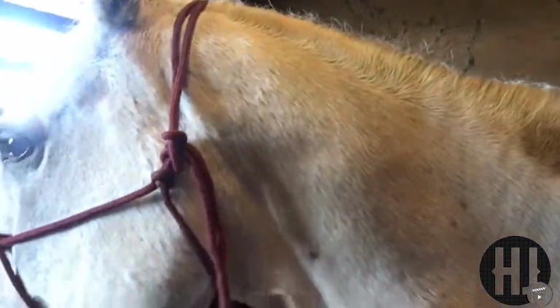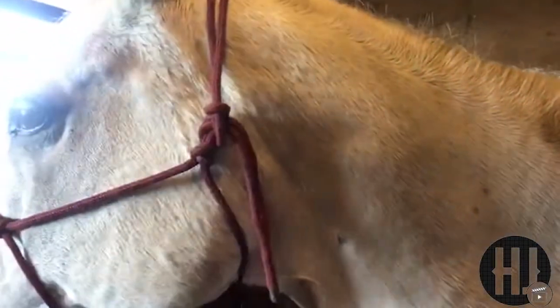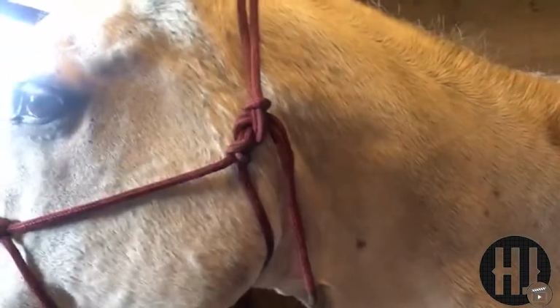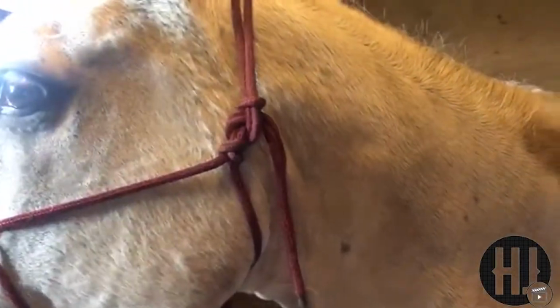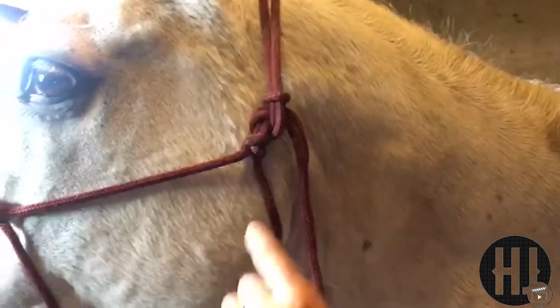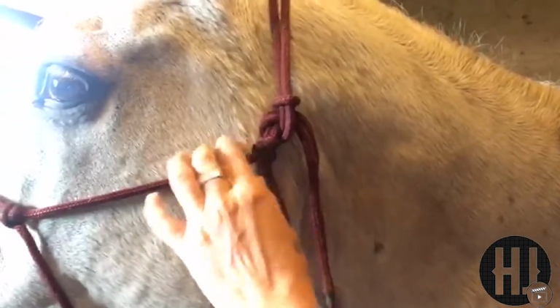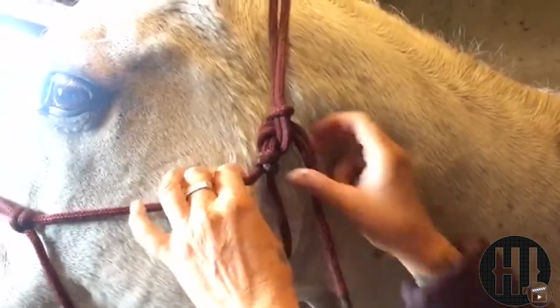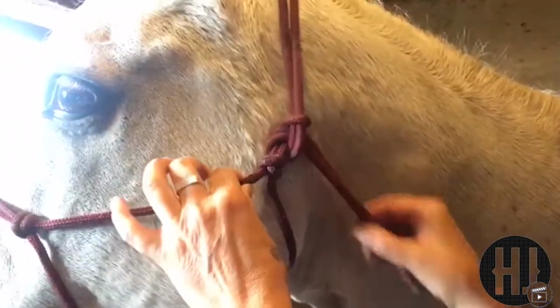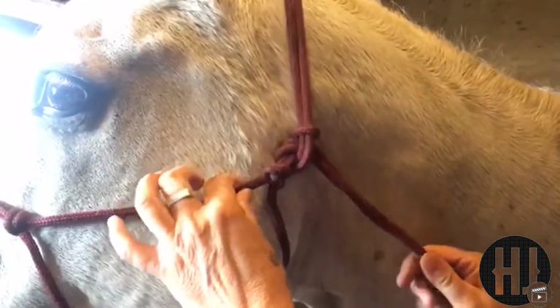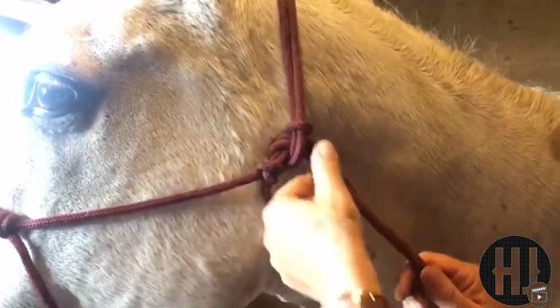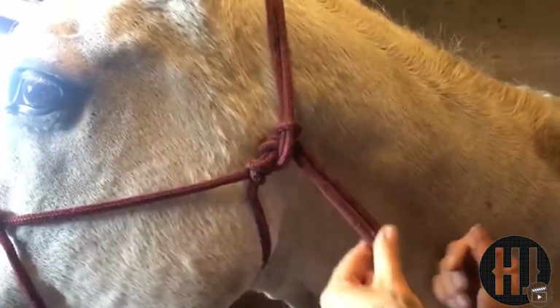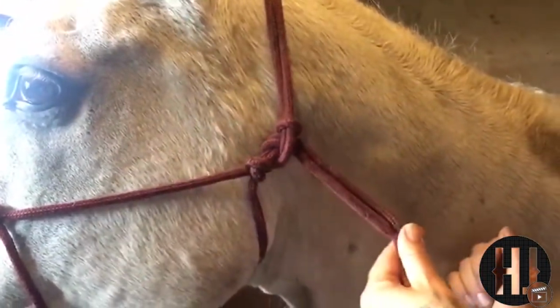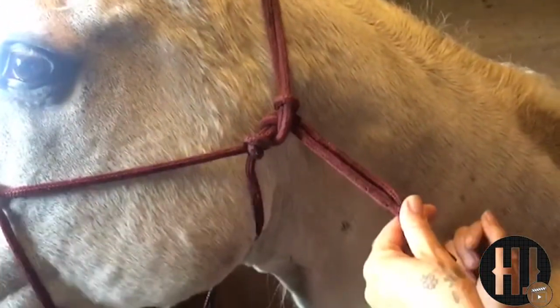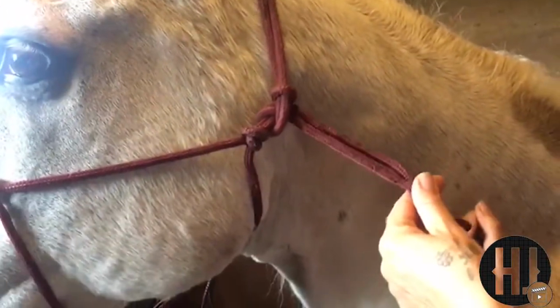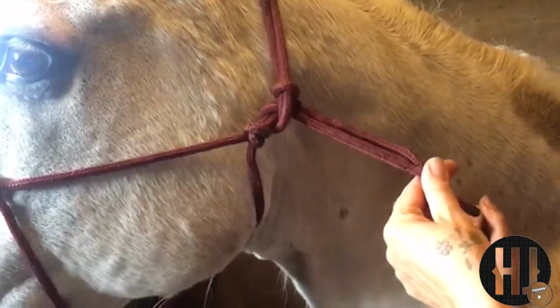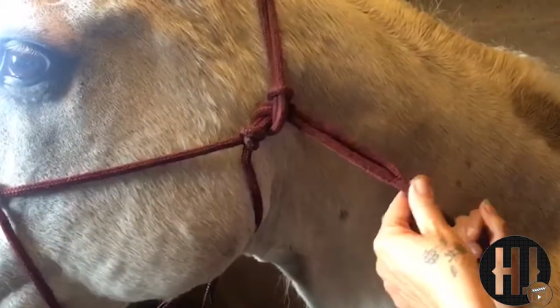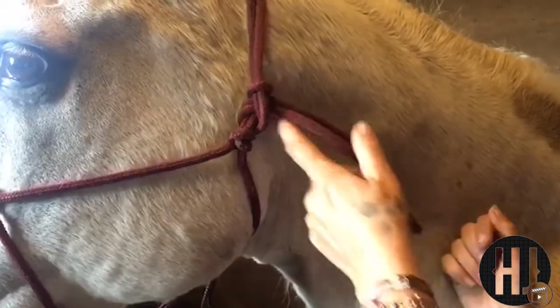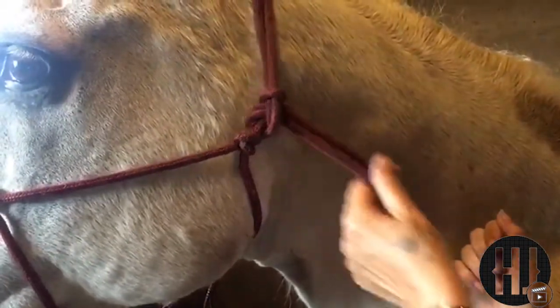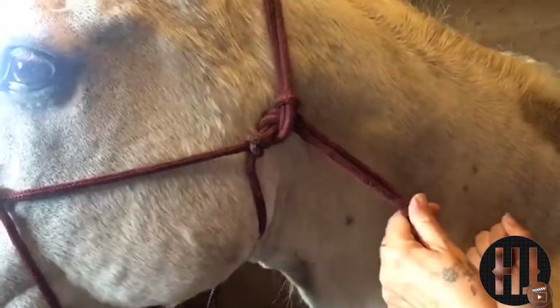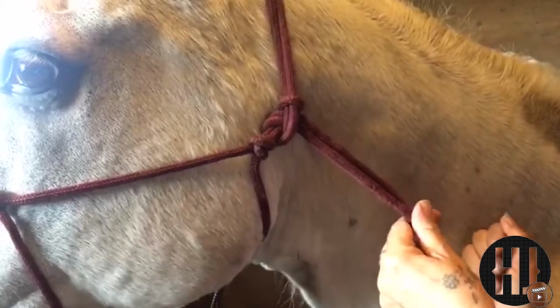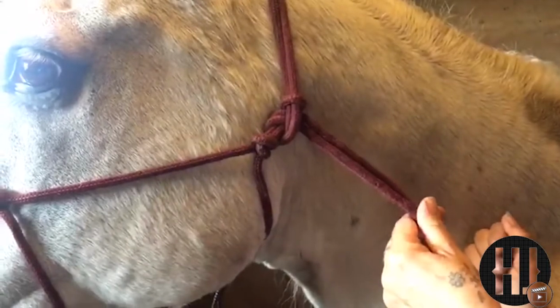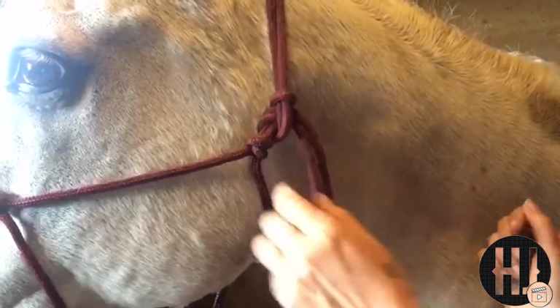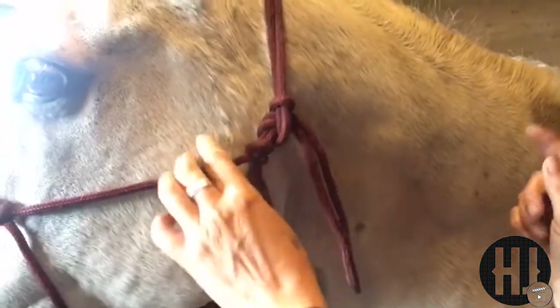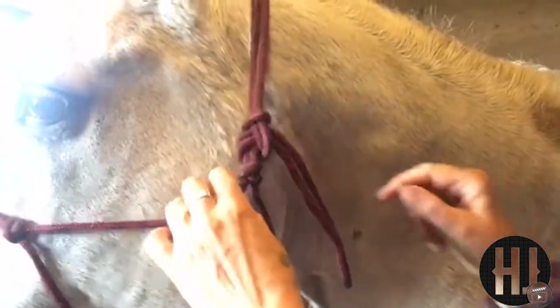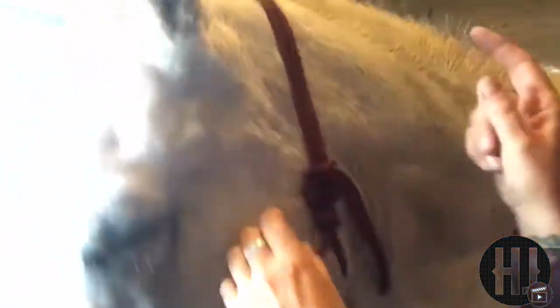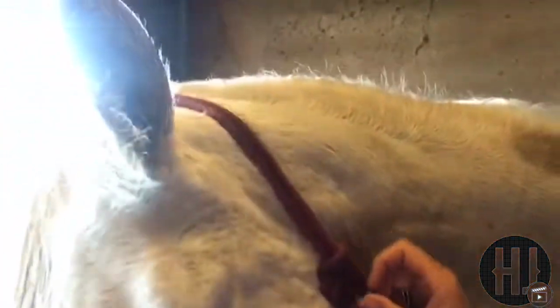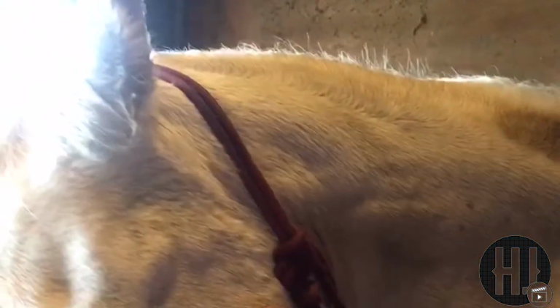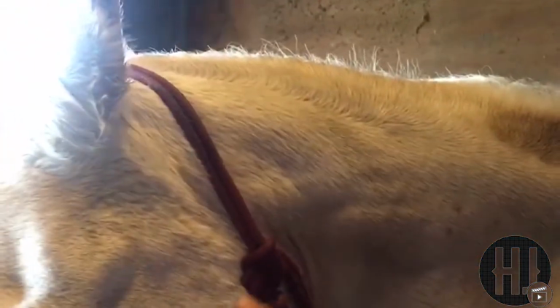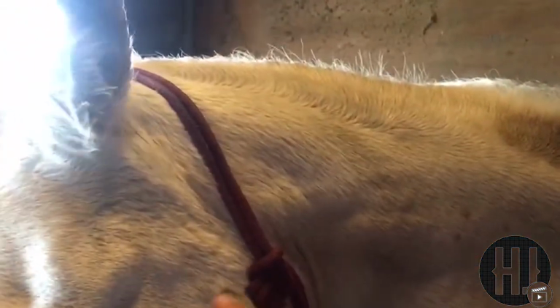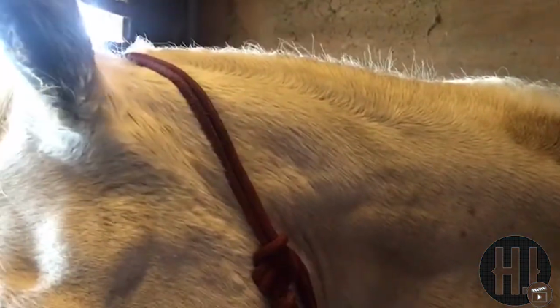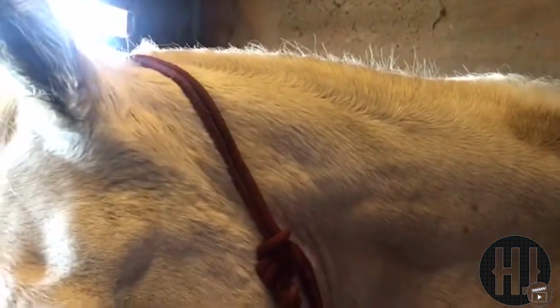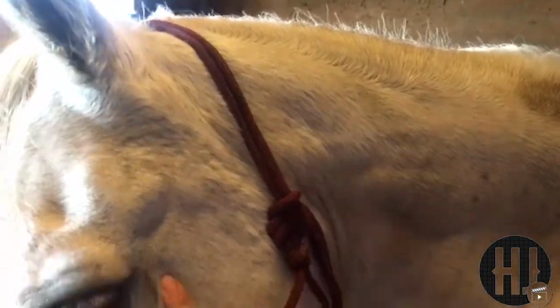If you make the letter C, the remaining piece of rope you have left is coming away from the eye. If you make a letter D, it will go into the eye.